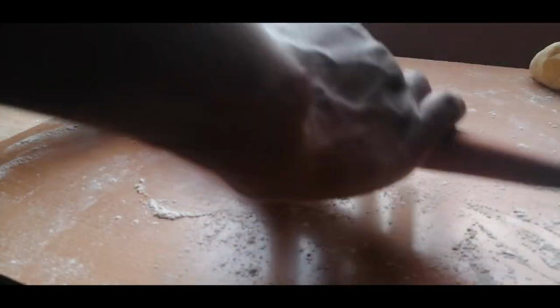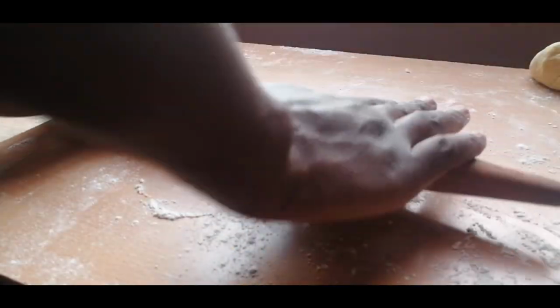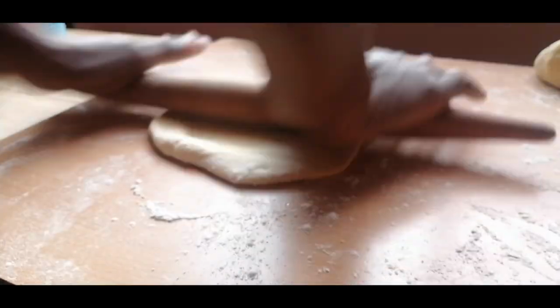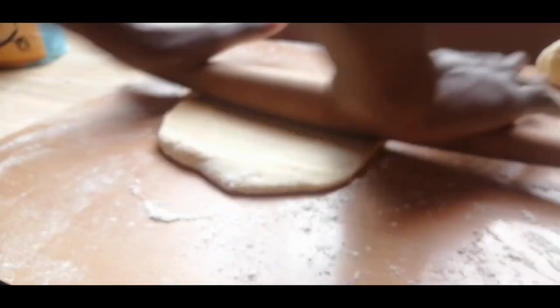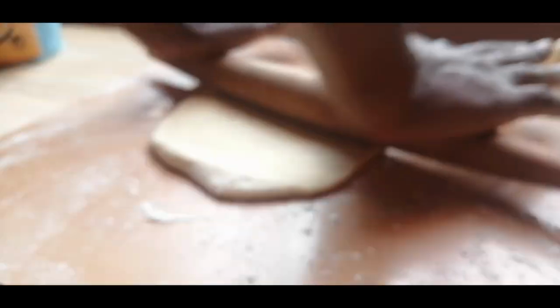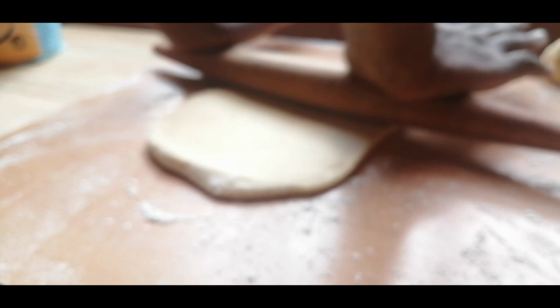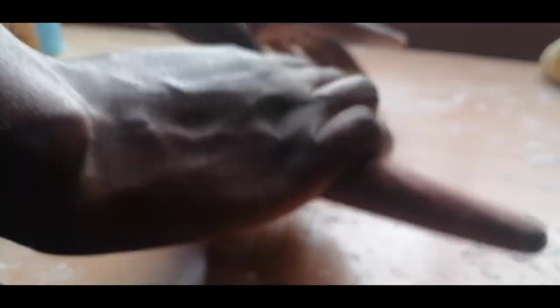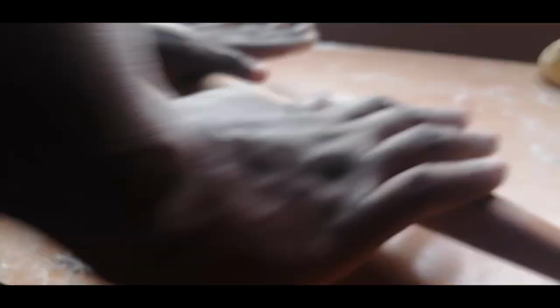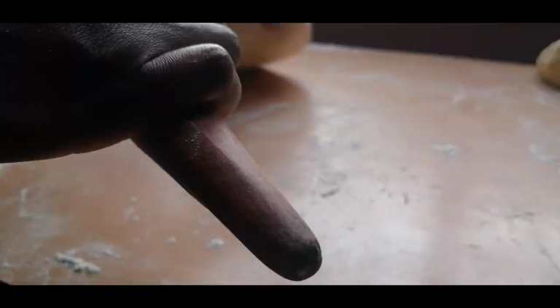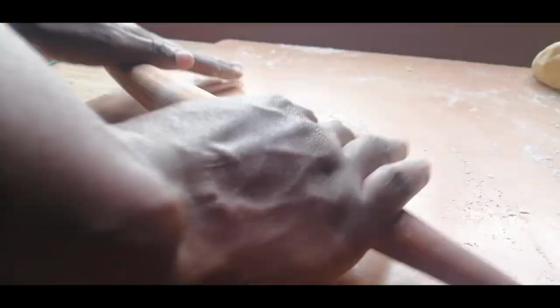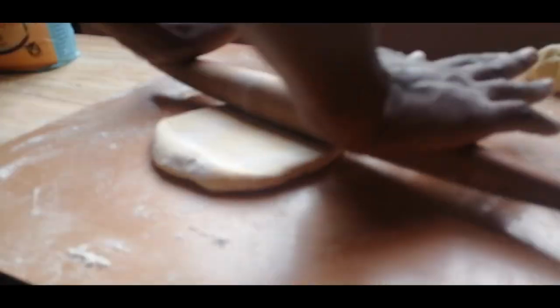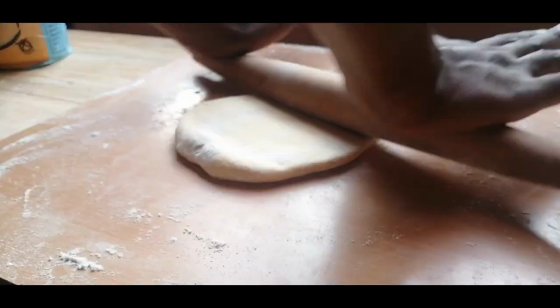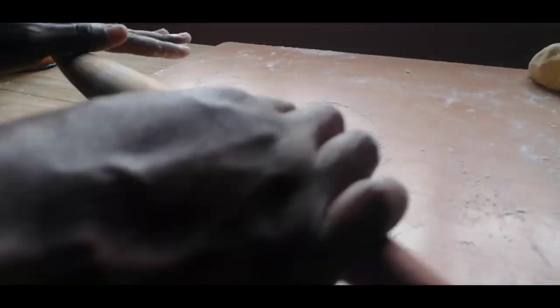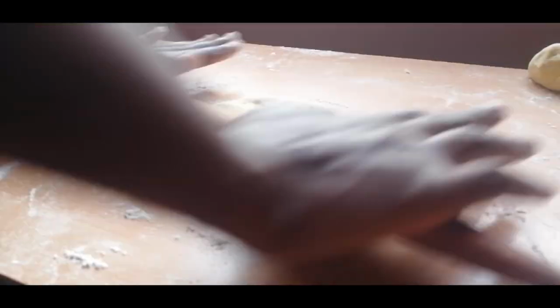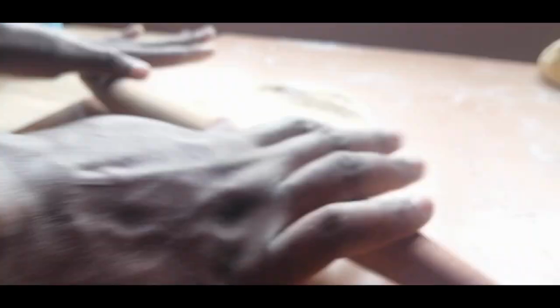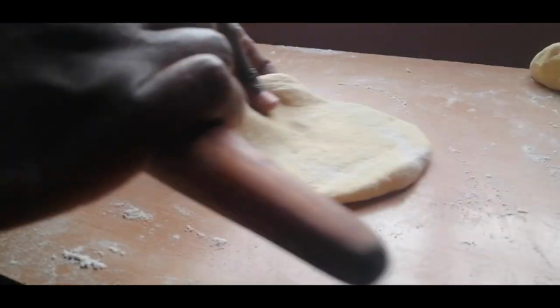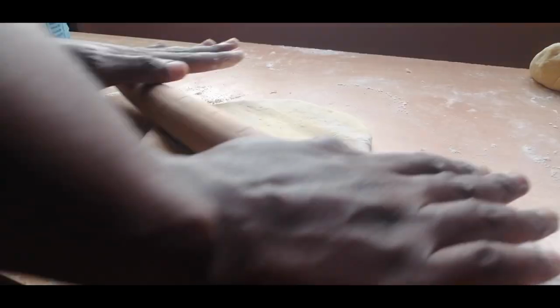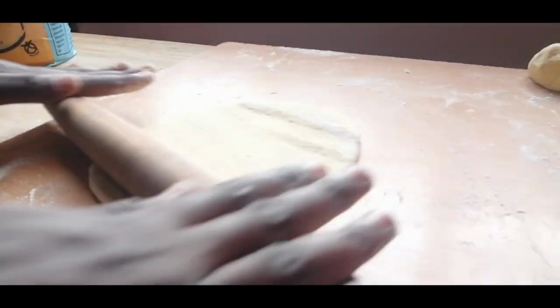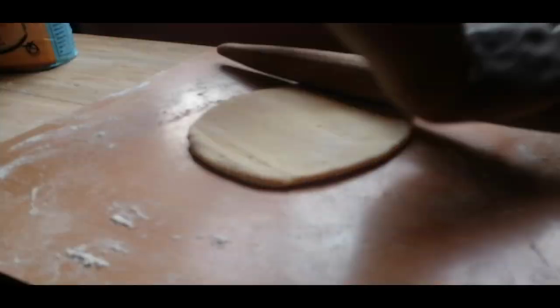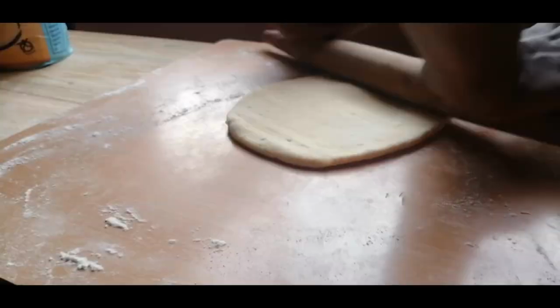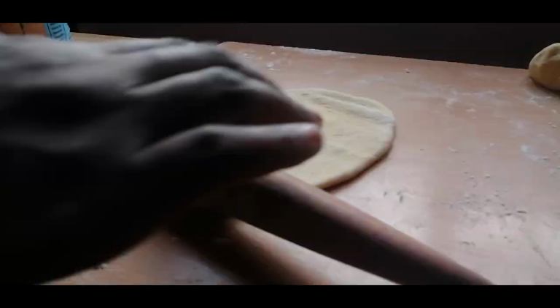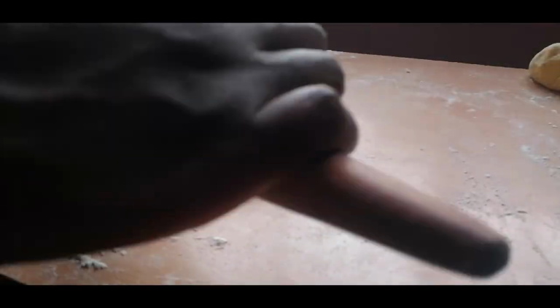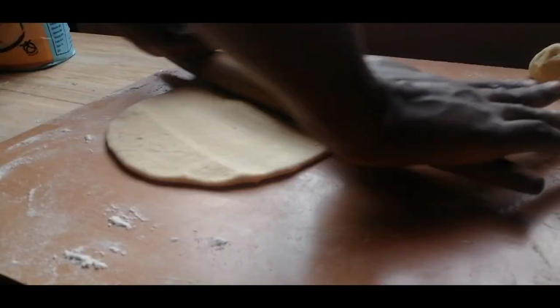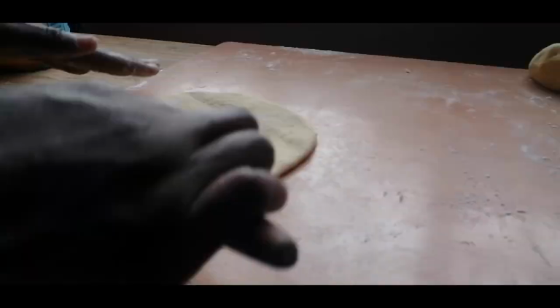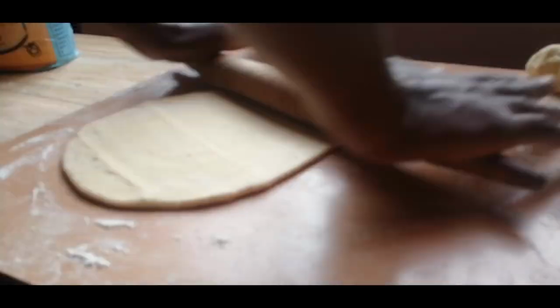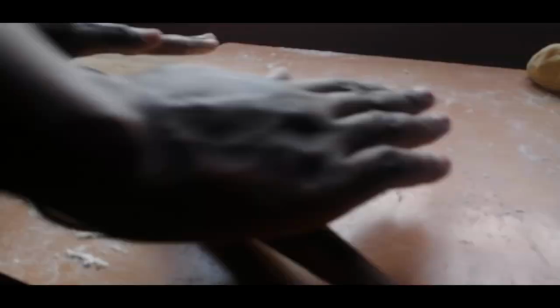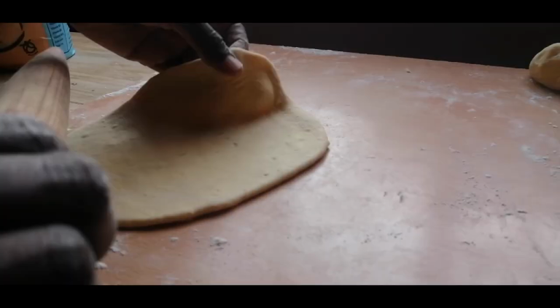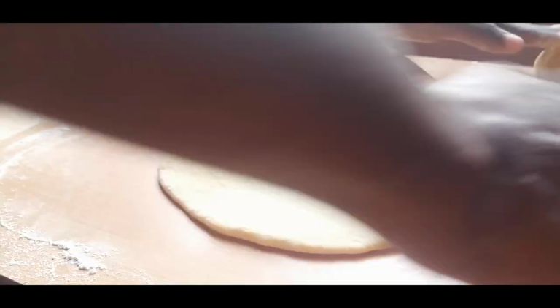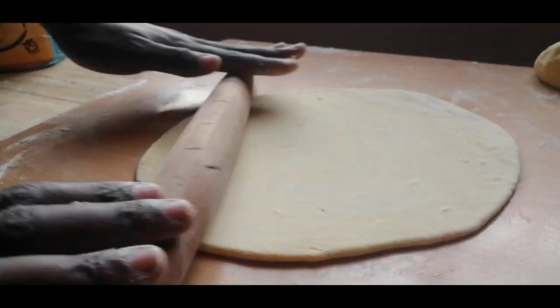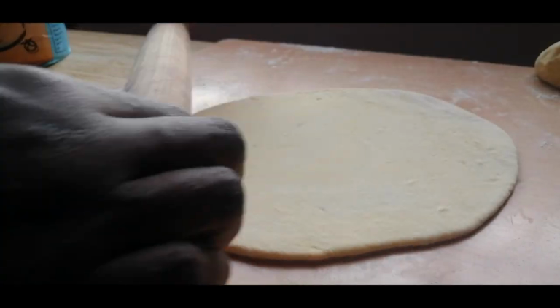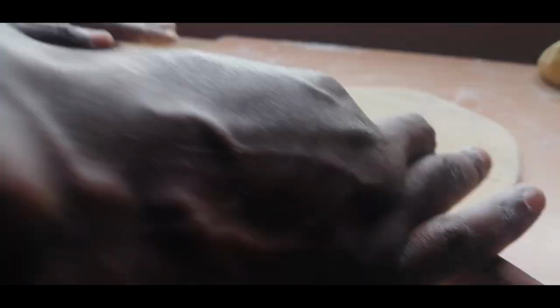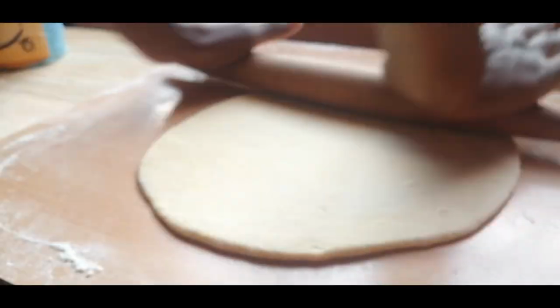You want your bread to be about as thick as you would make chapati — say a quarter of an inch thick. You don't want to make it too thin so that it doesn't become too hard, or too thick so that it doesn't cook on the inside. About a quarter inch thick is good enough.